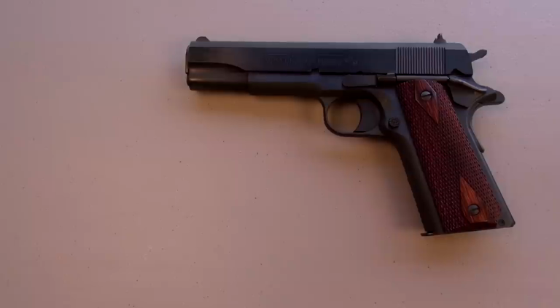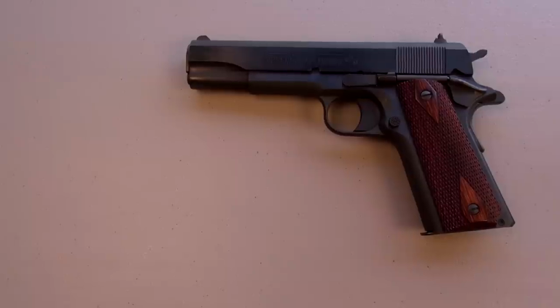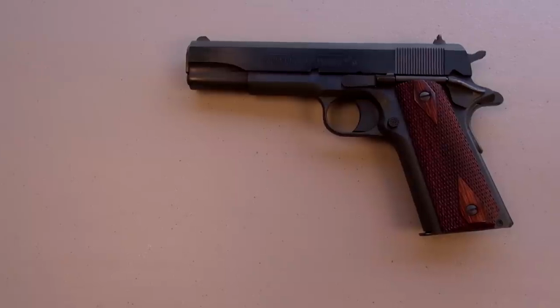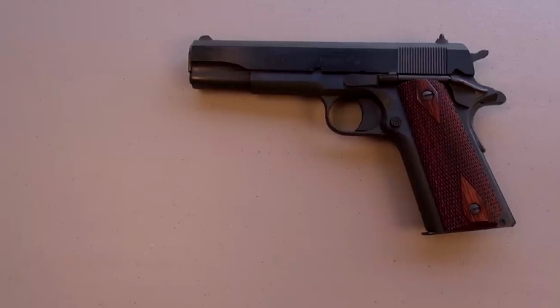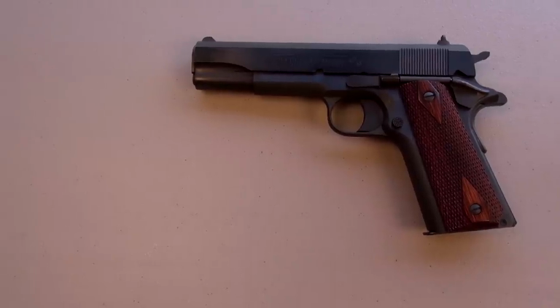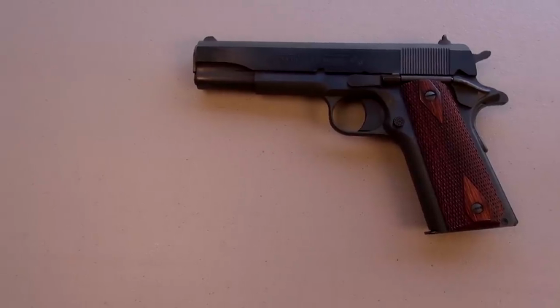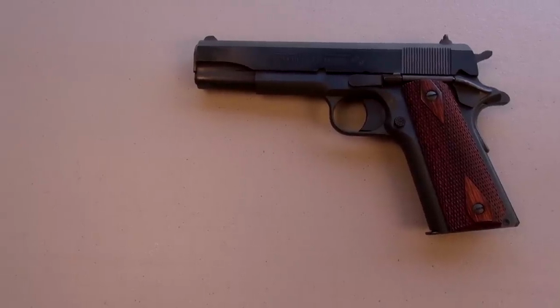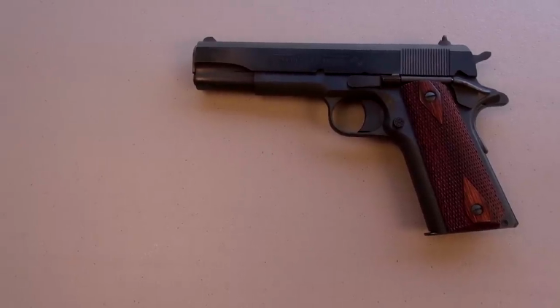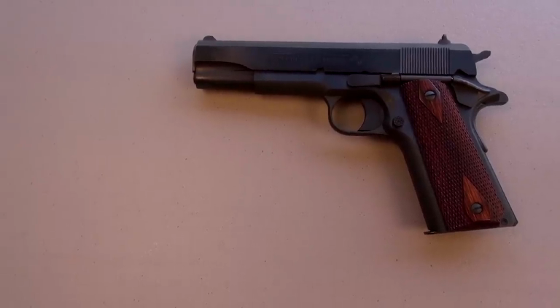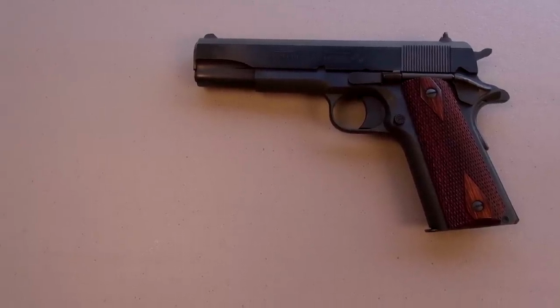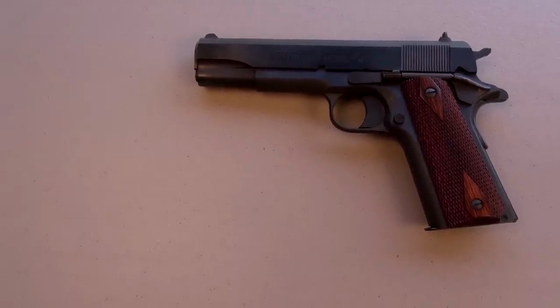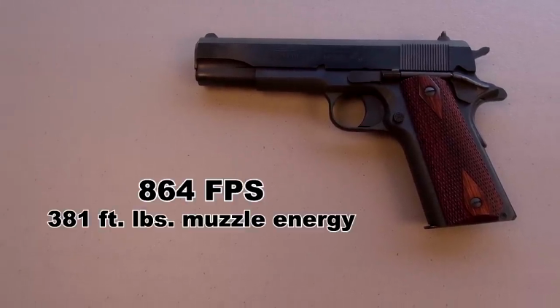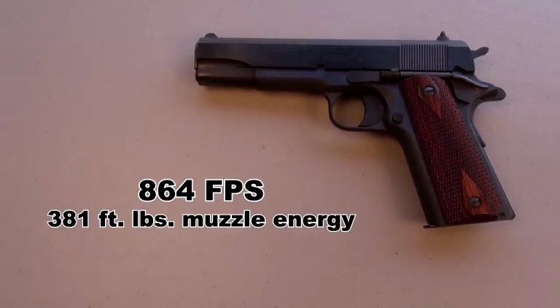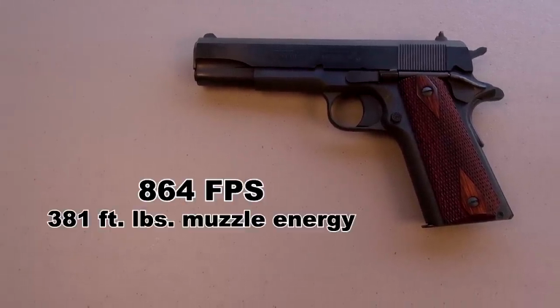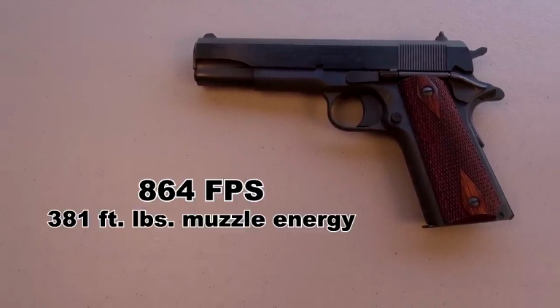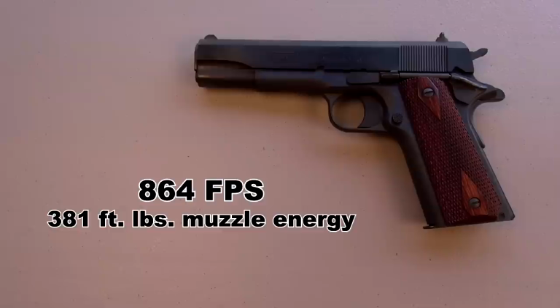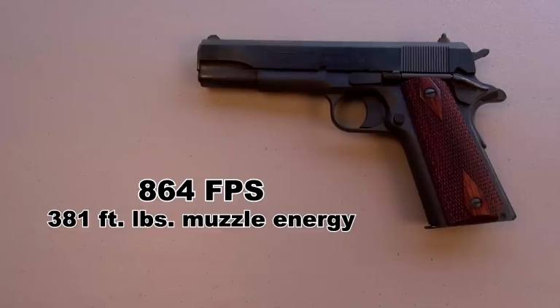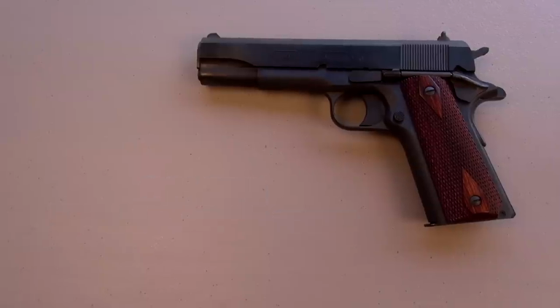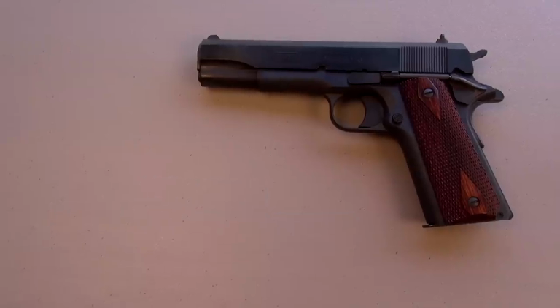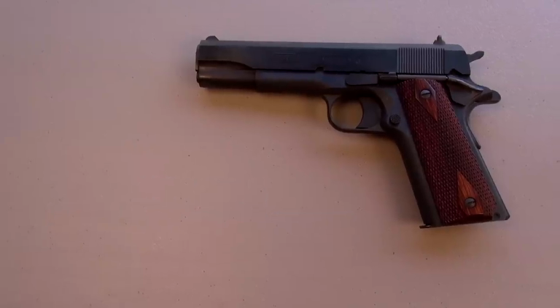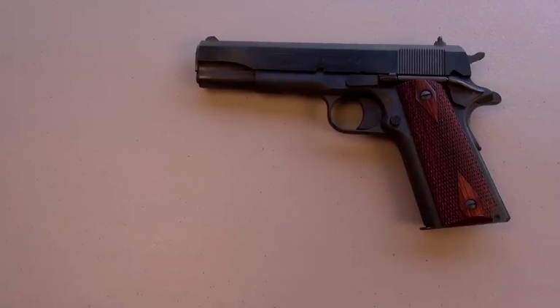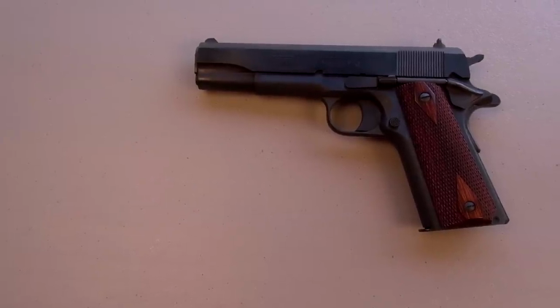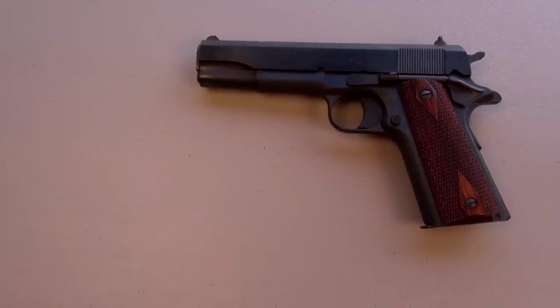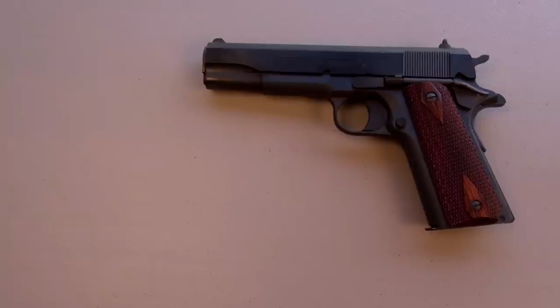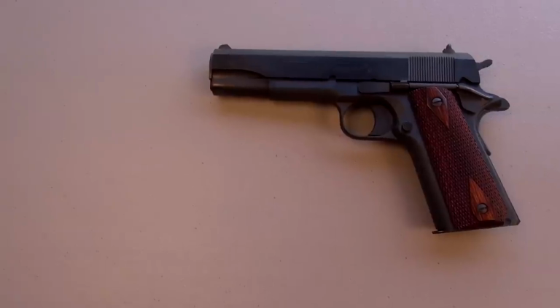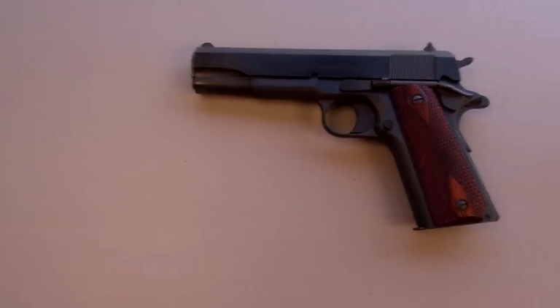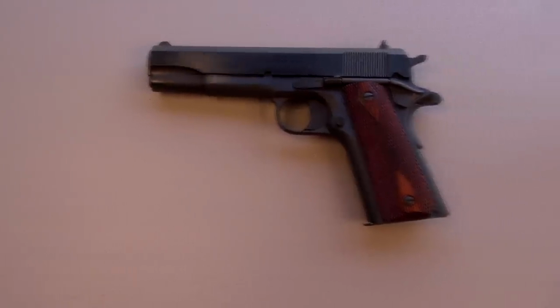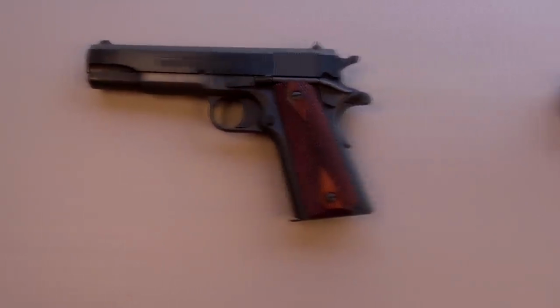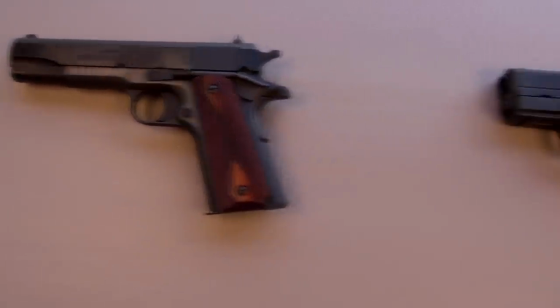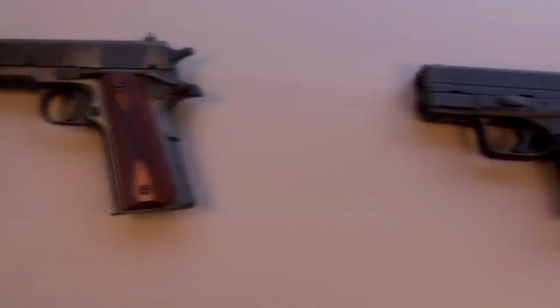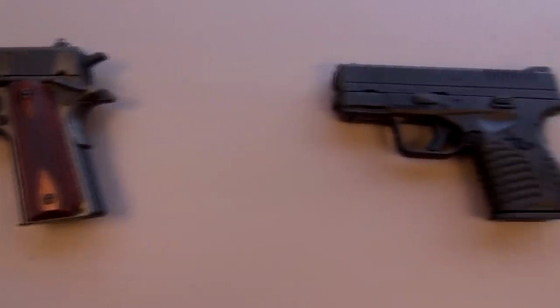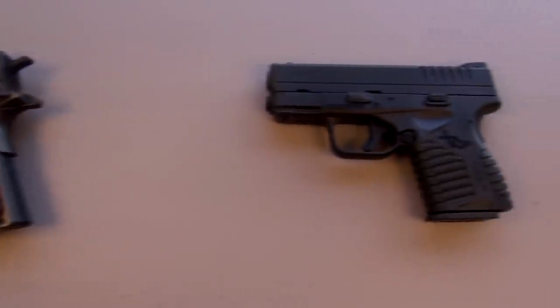Out of that 5 inch barrel, my 5-shot average for that test was 864 feet per second — a little bit below the advertised velocity. But today we're going to focus on short barrel performance.